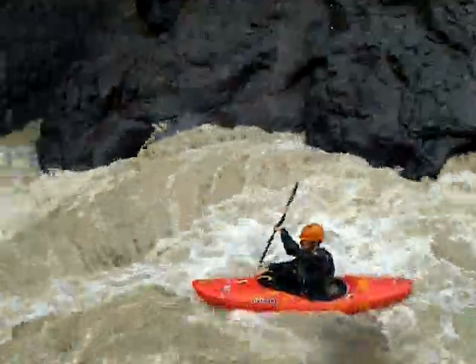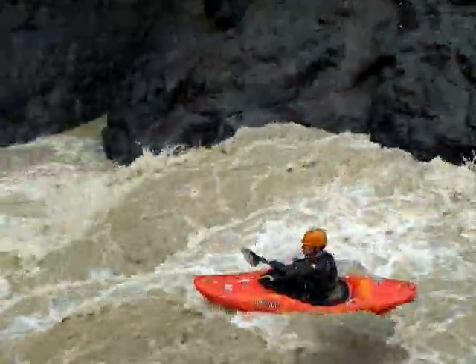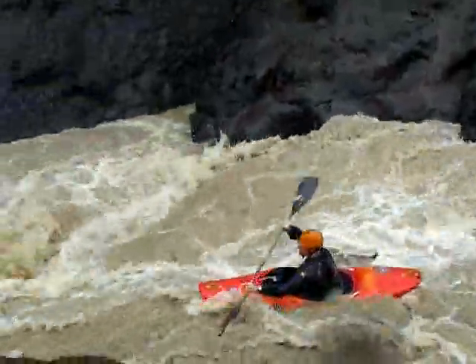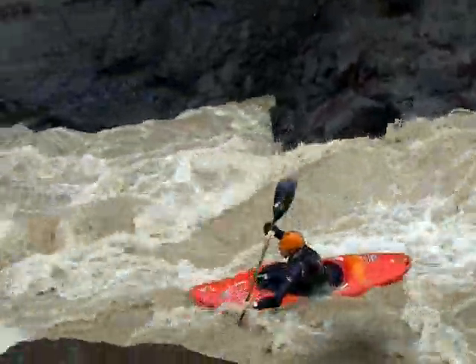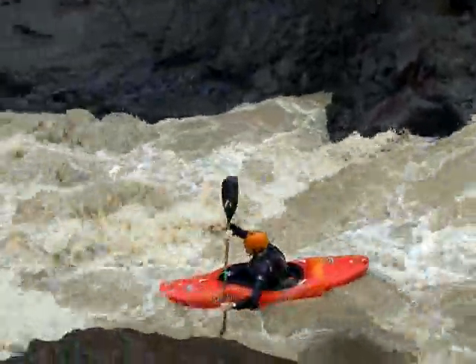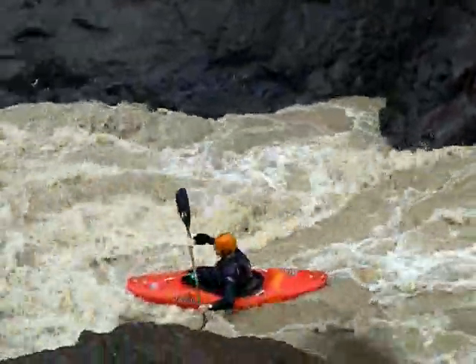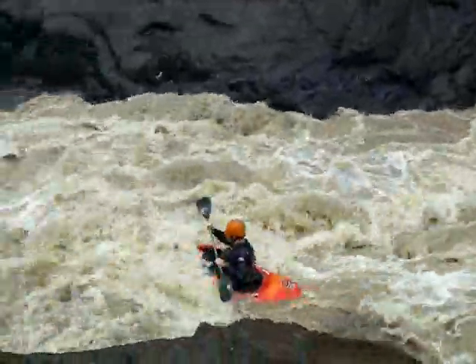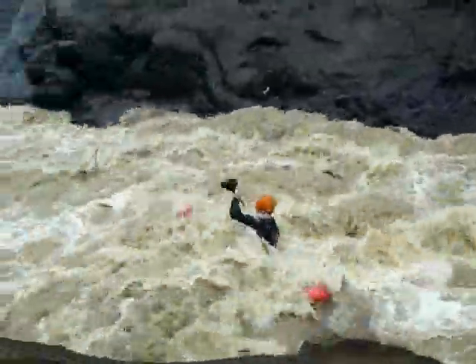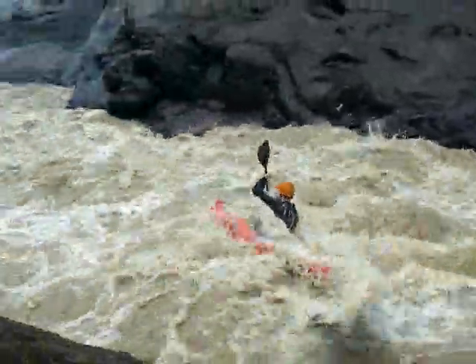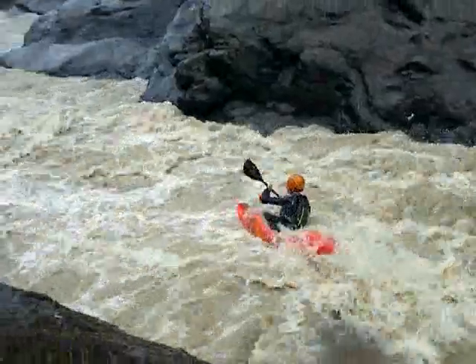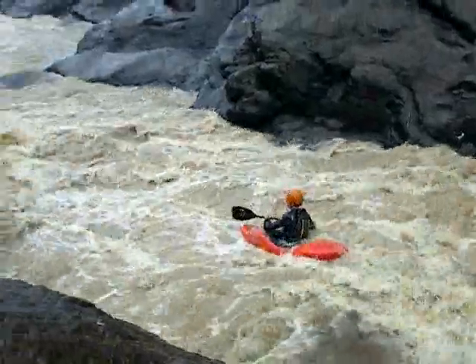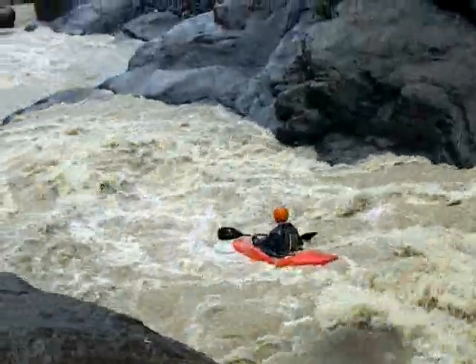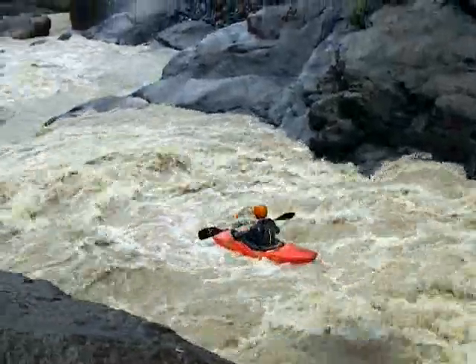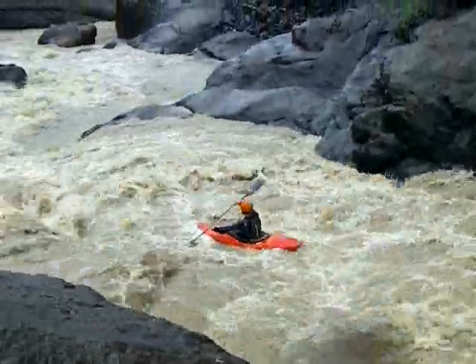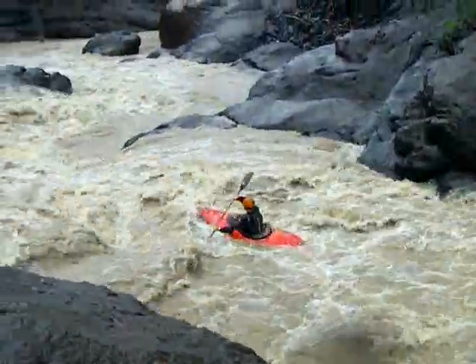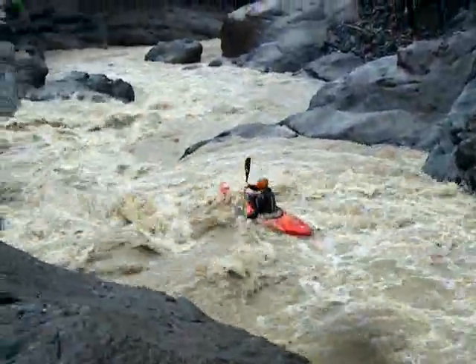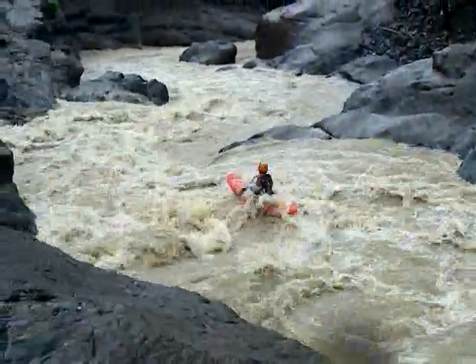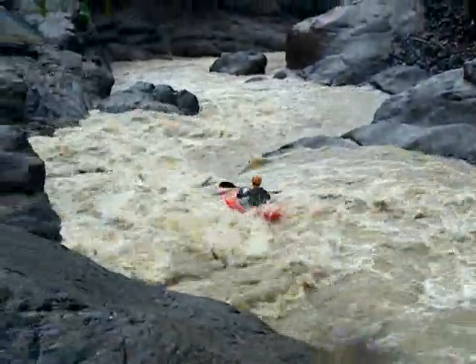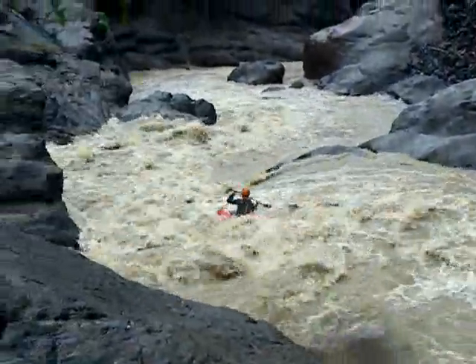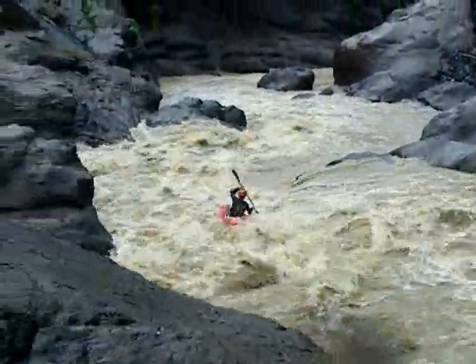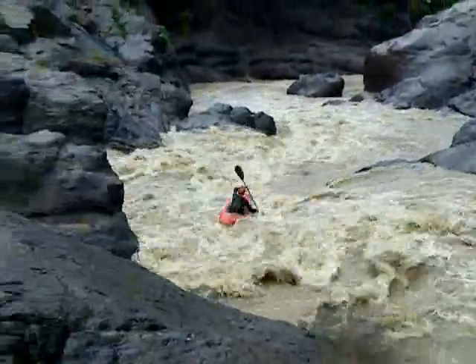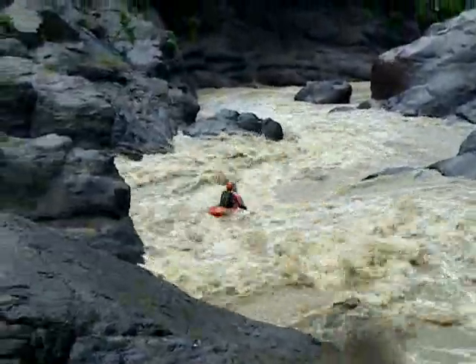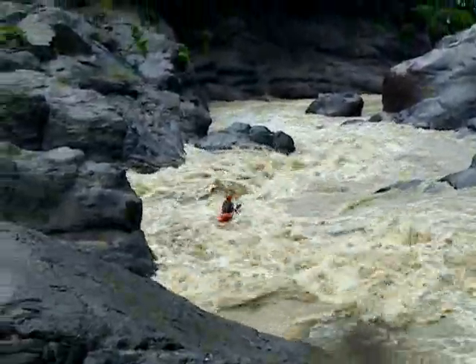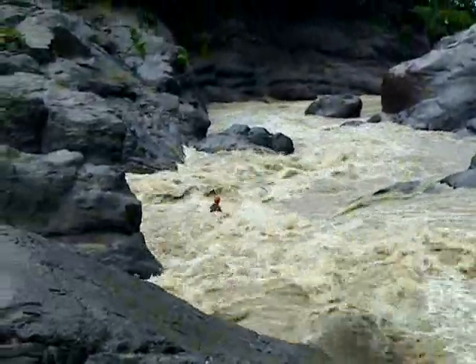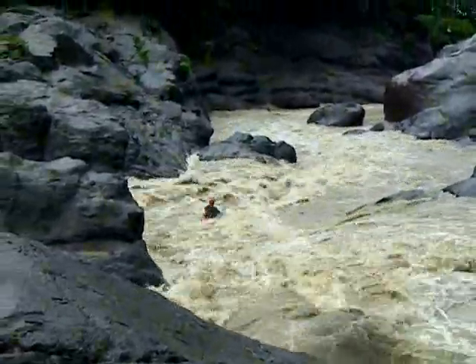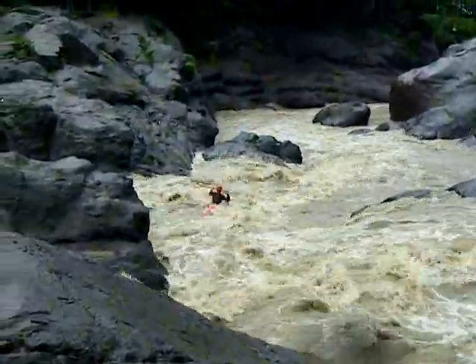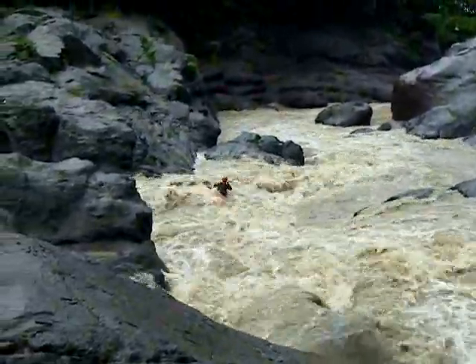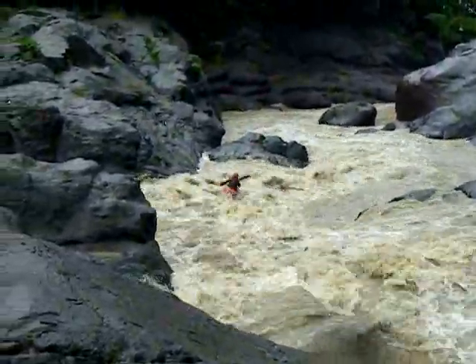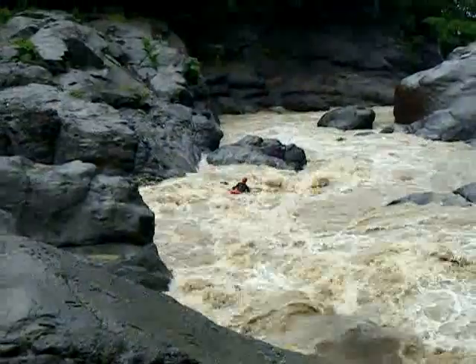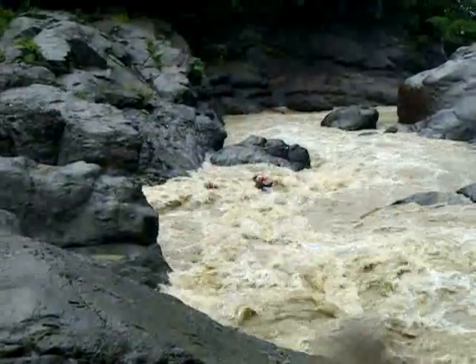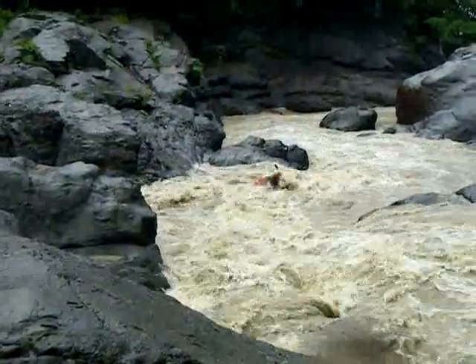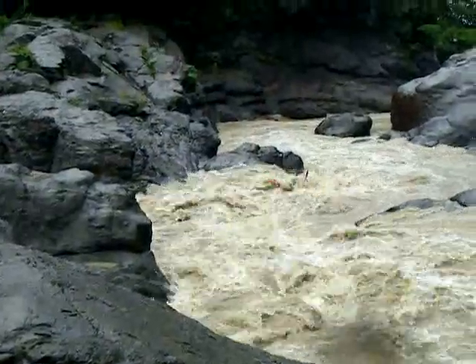We came to this left turn — great big class 5-minus rapids. No real big dangers here.